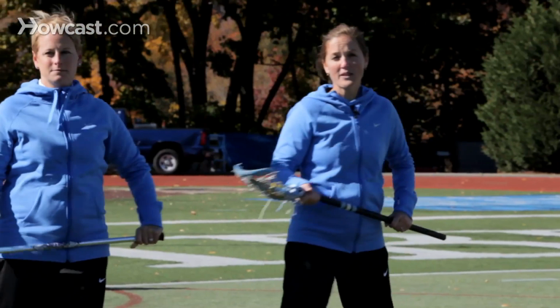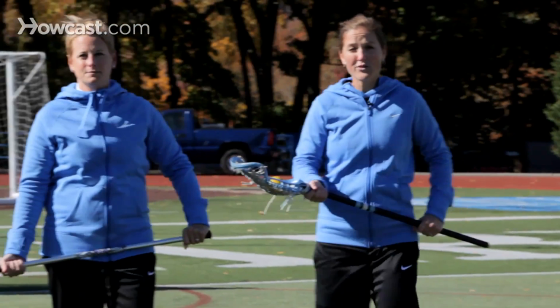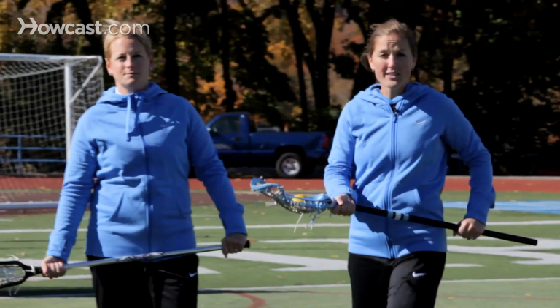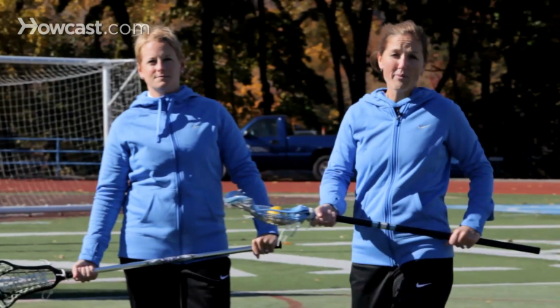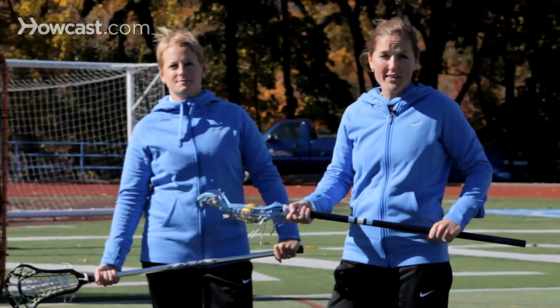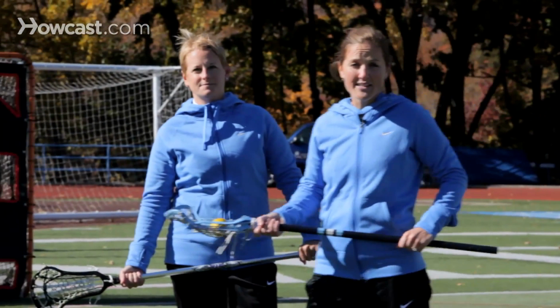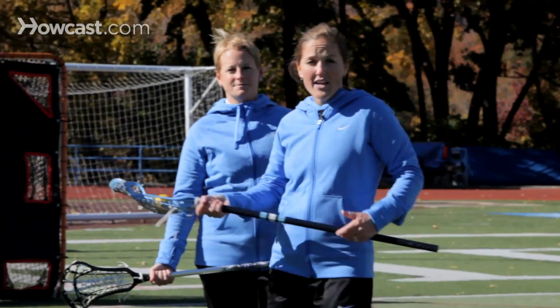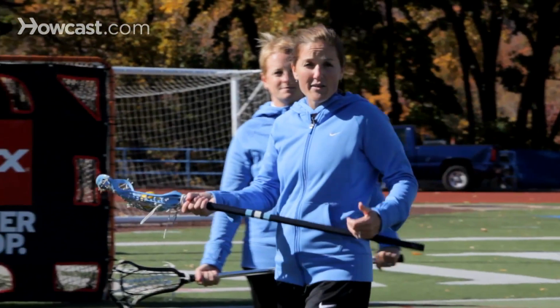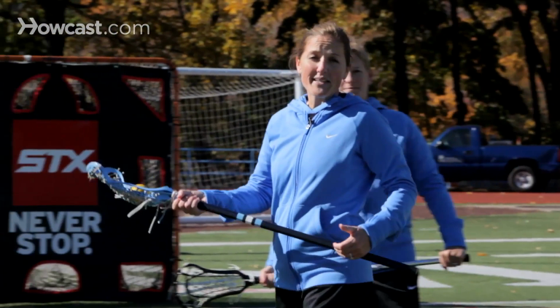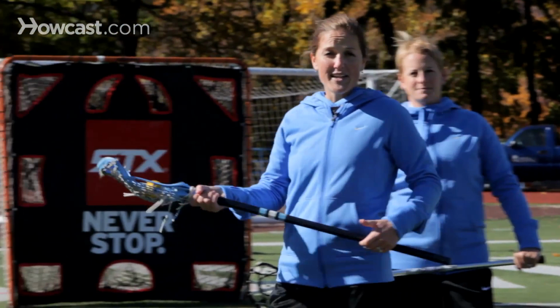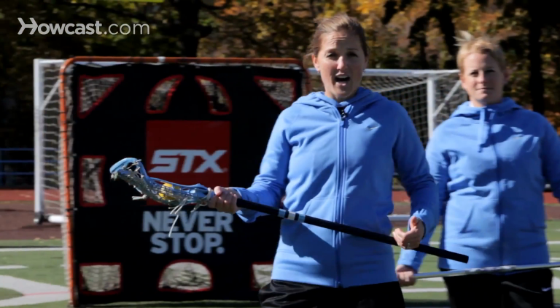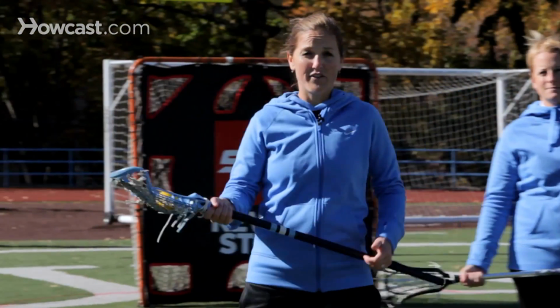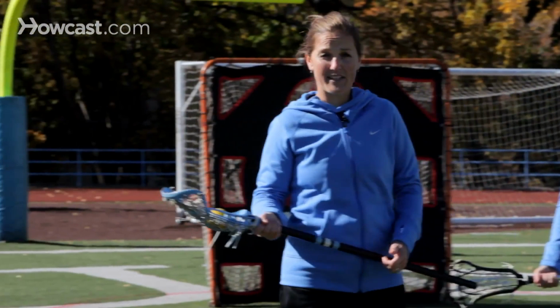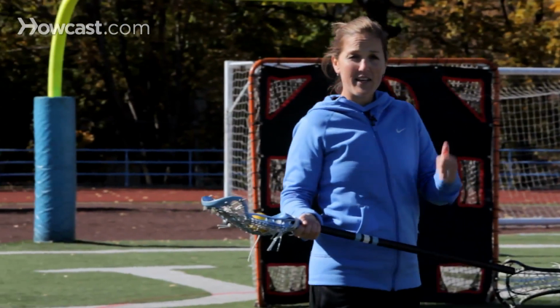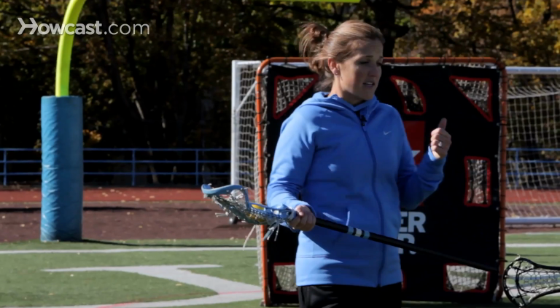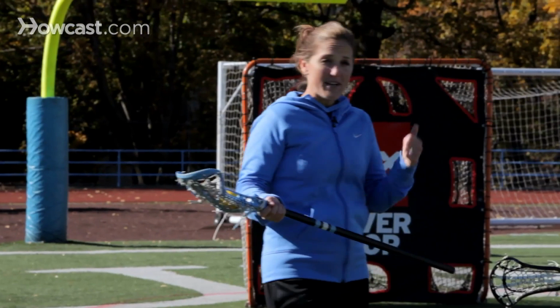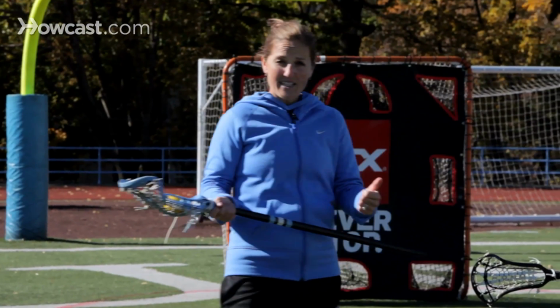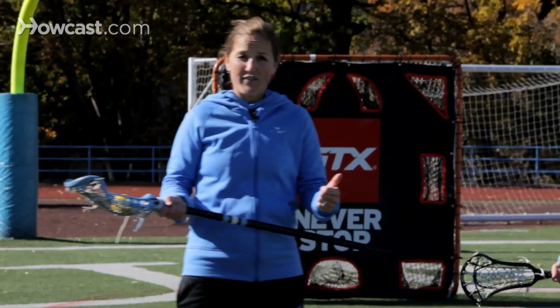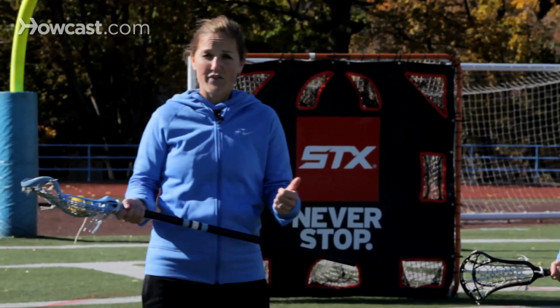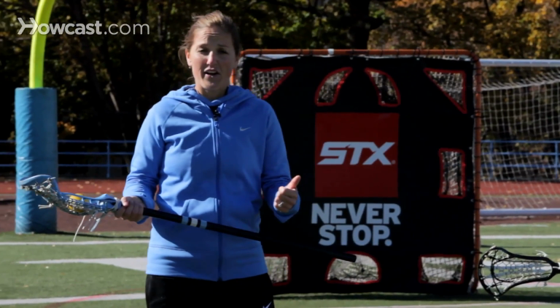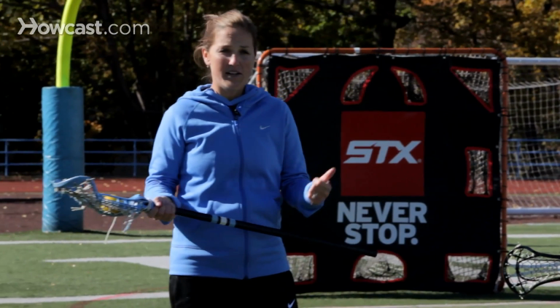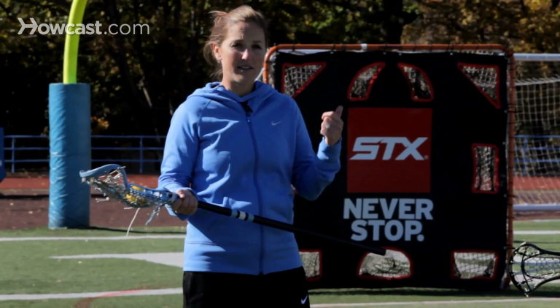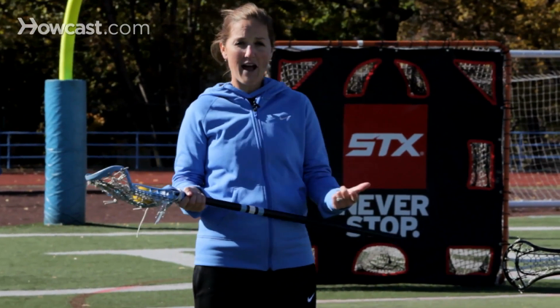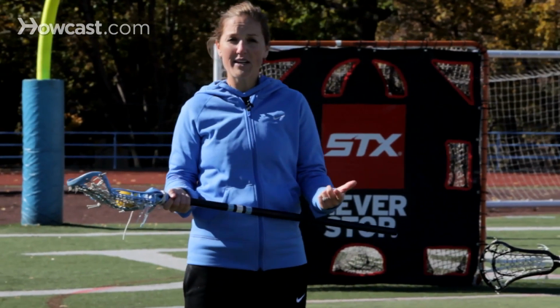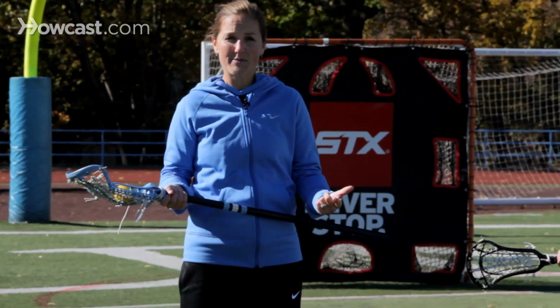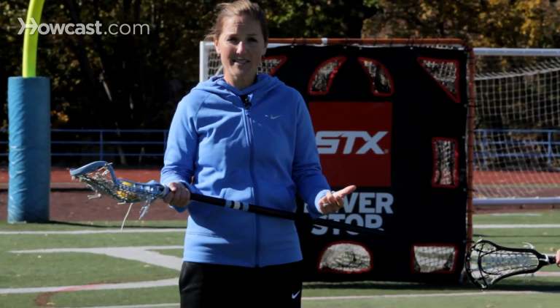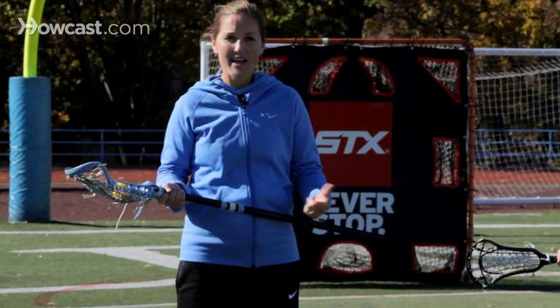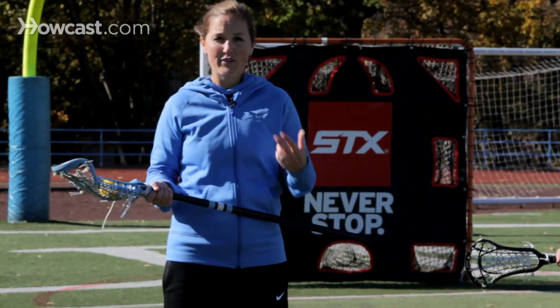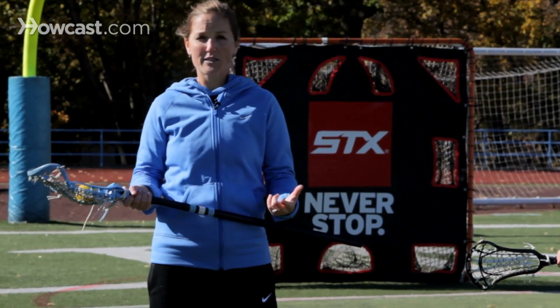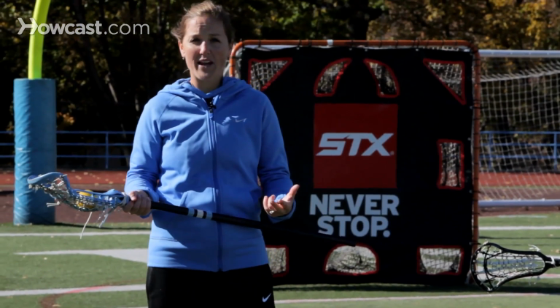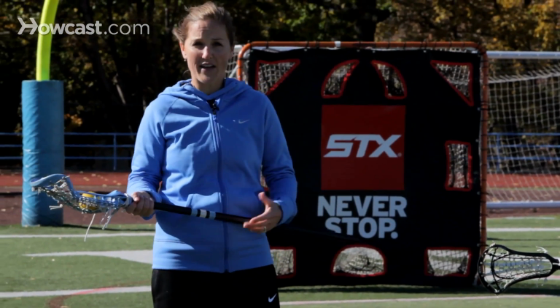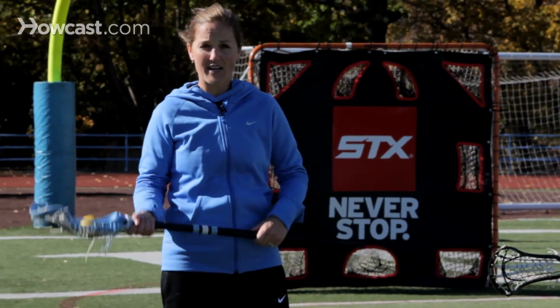So those are the top three things that make a dodger effective: reacting off of your defender, allowing enough space, and really exploding out of that dodge.